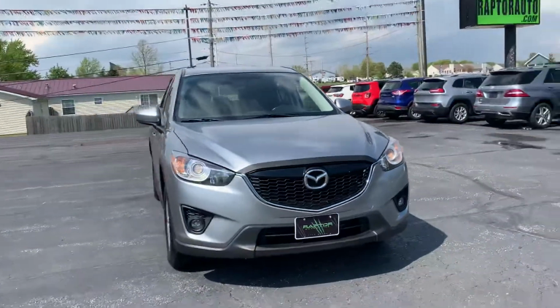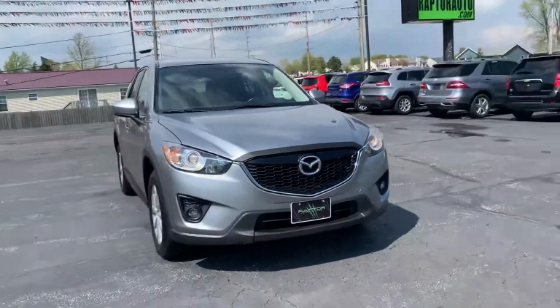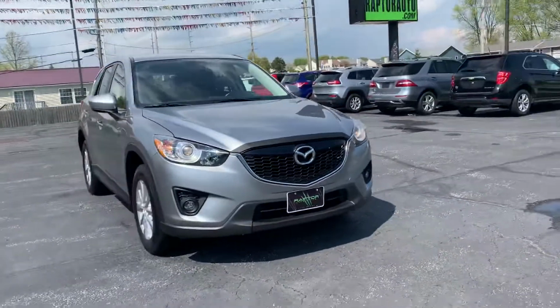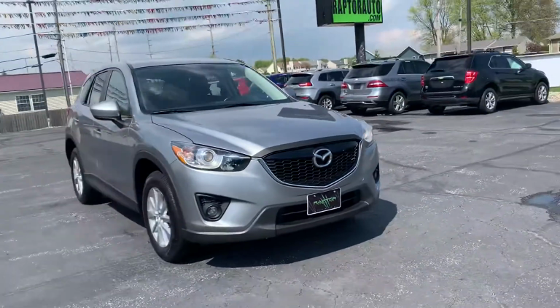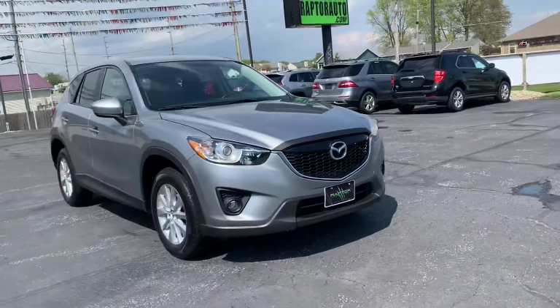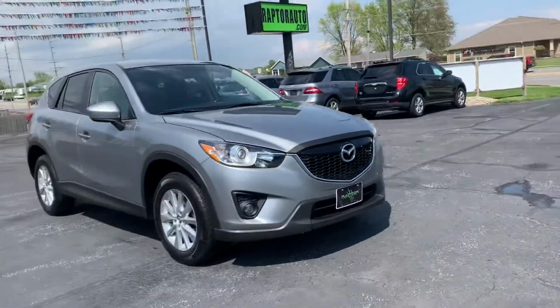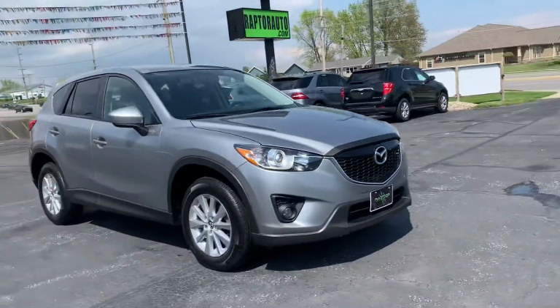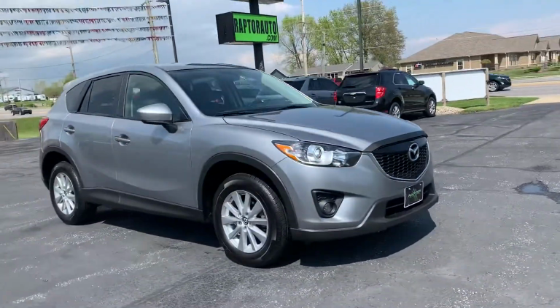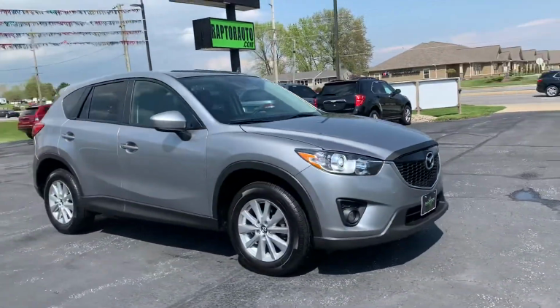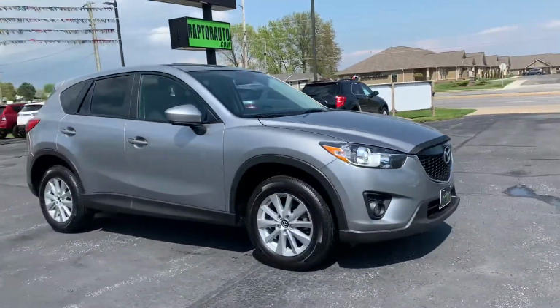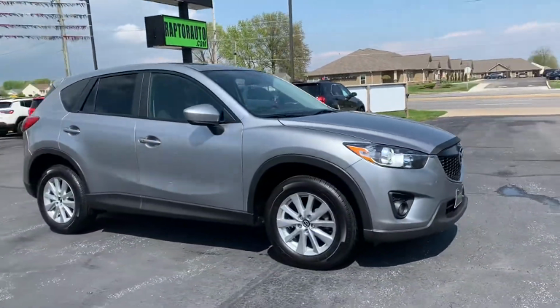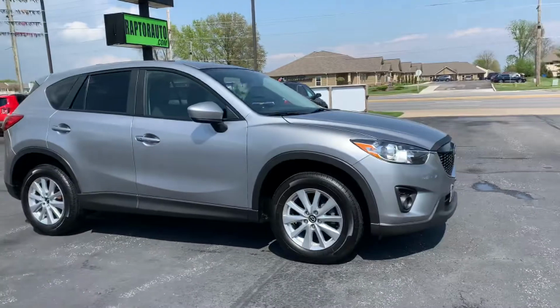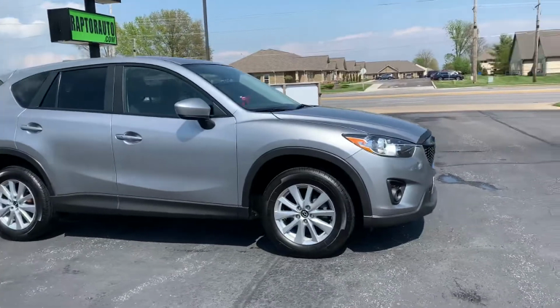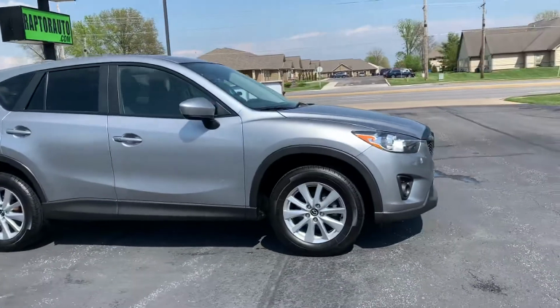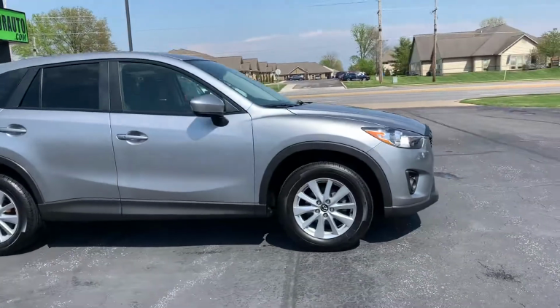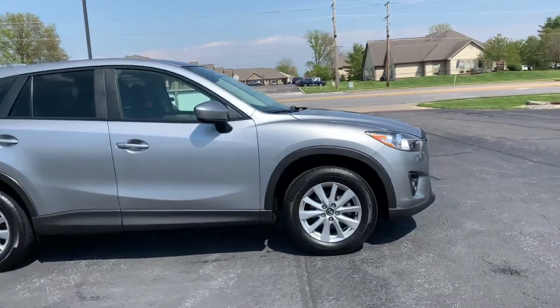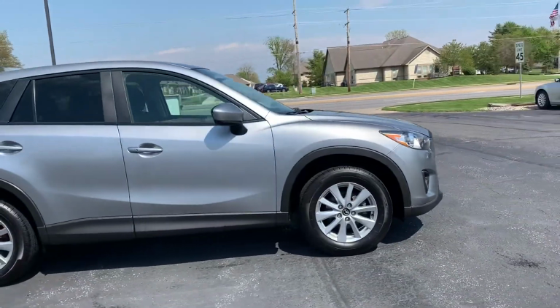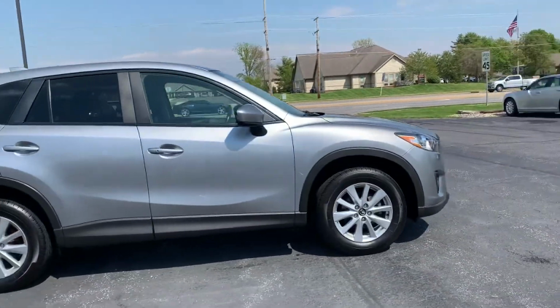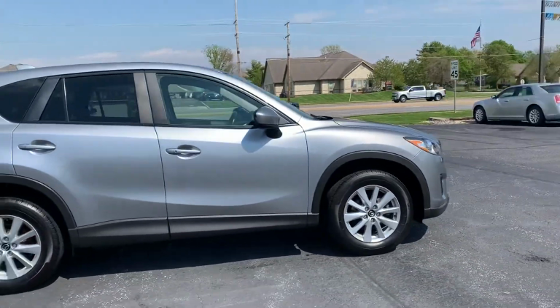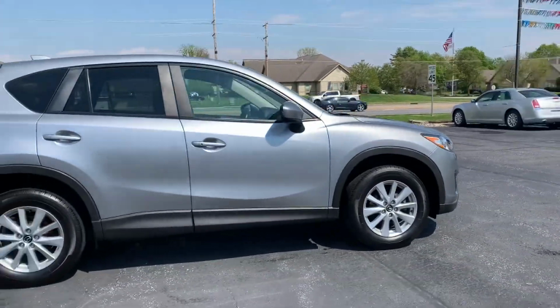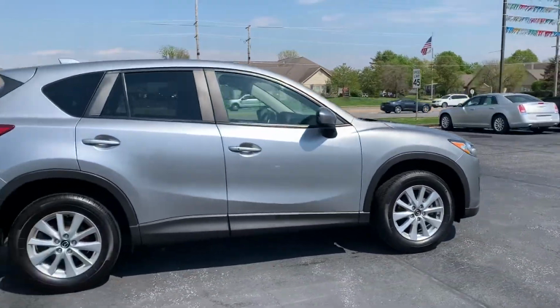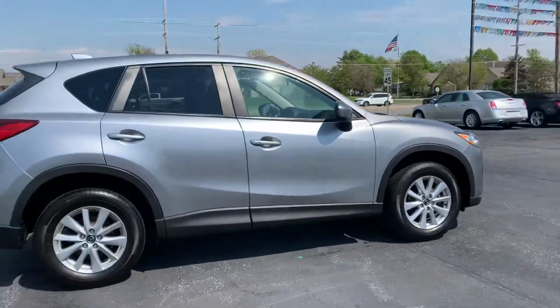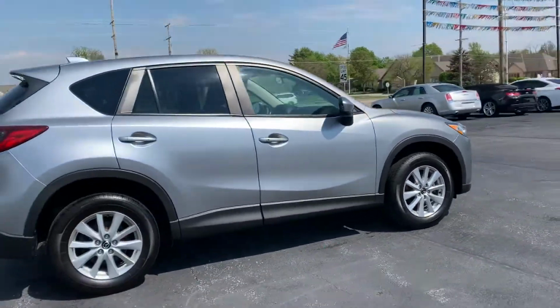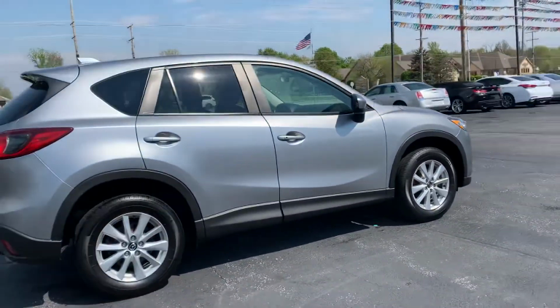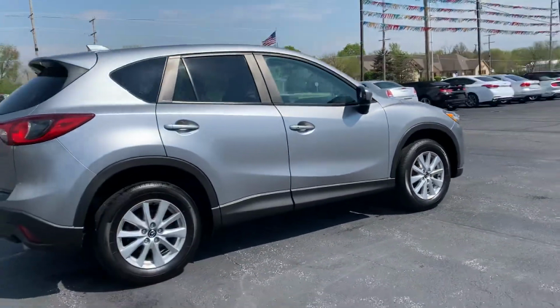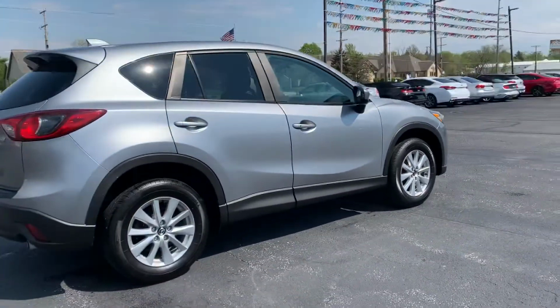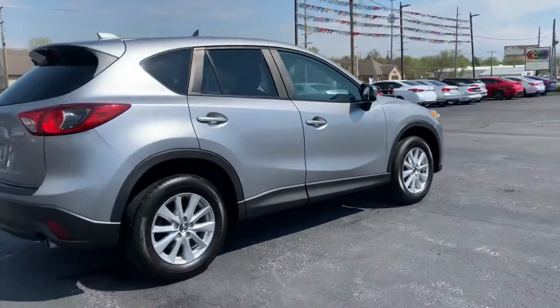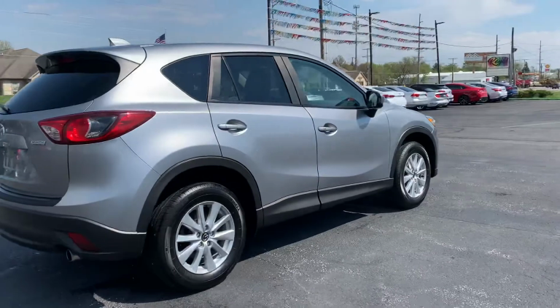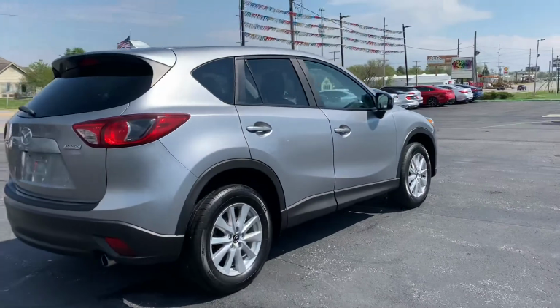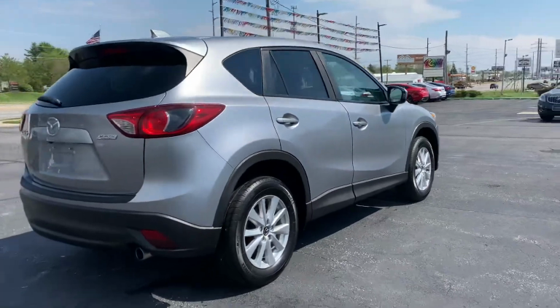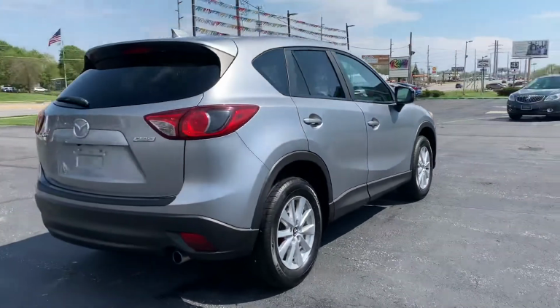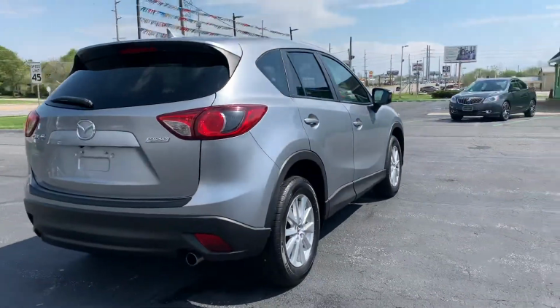Out here at Raptor Automotive, we have a 2015 Mazda CX-5 Touring. This one has alloy wheels and the Skyactiv technology.